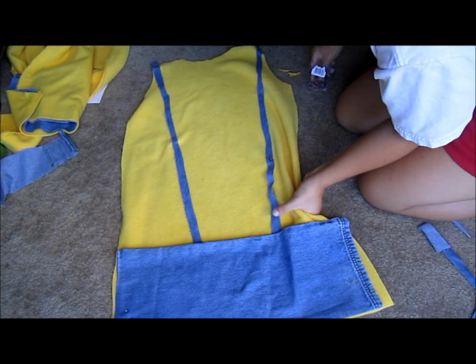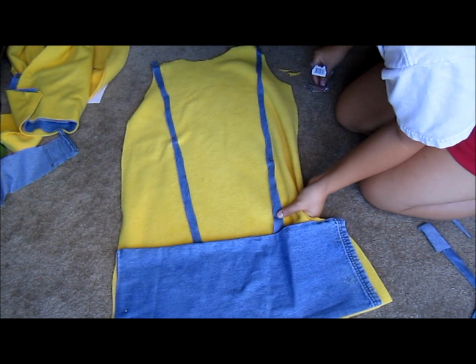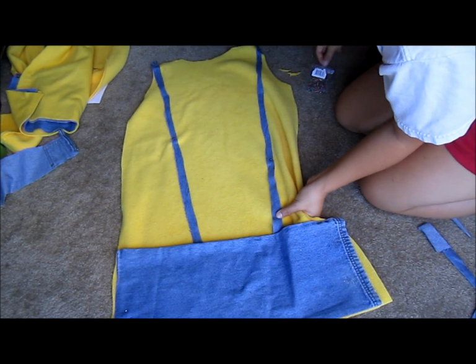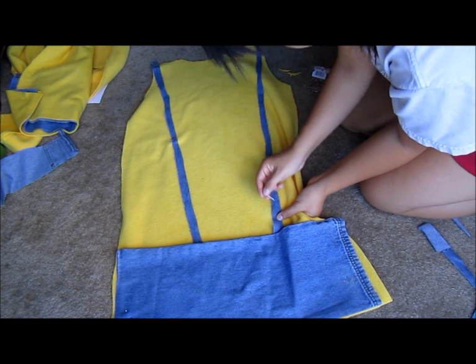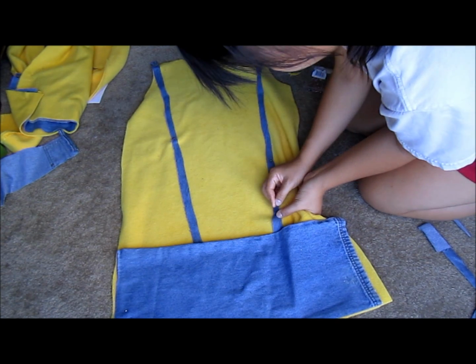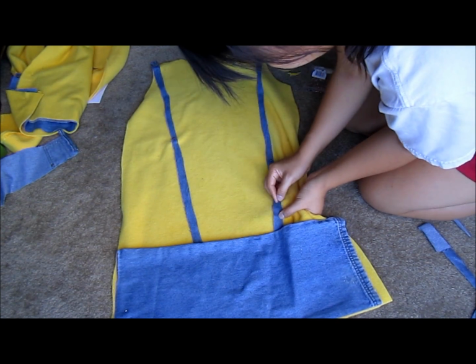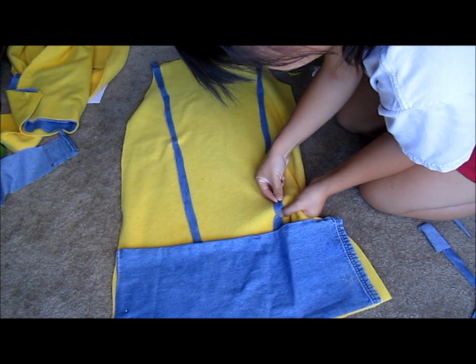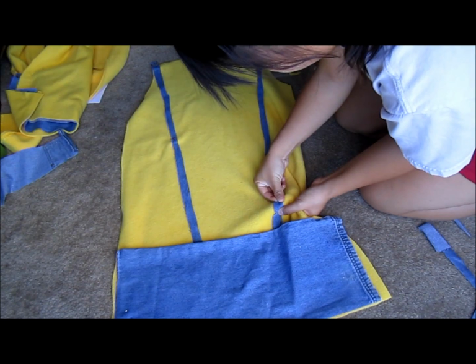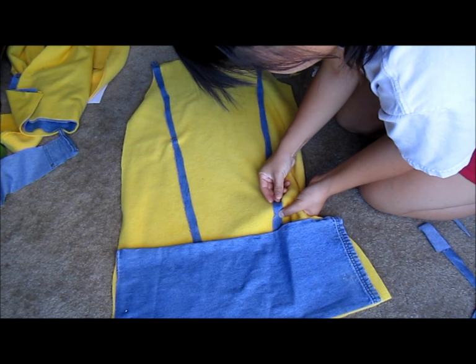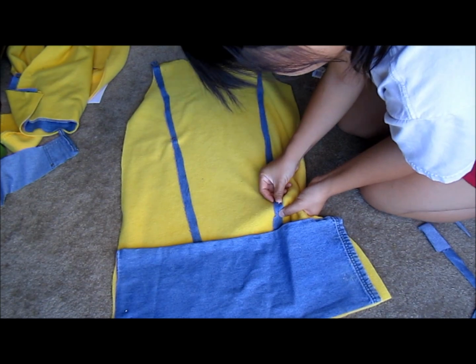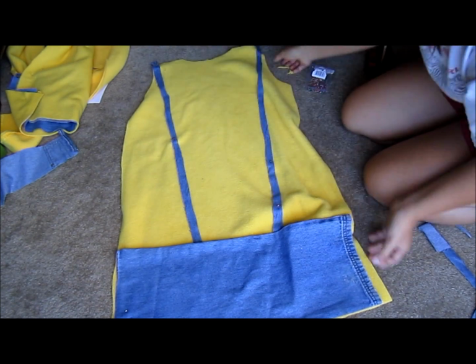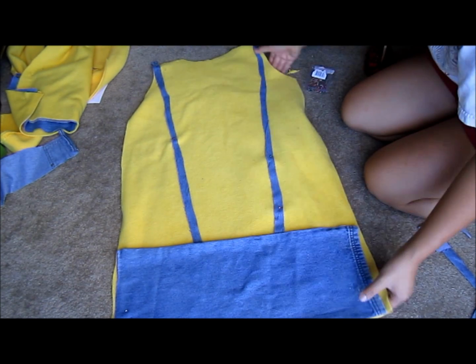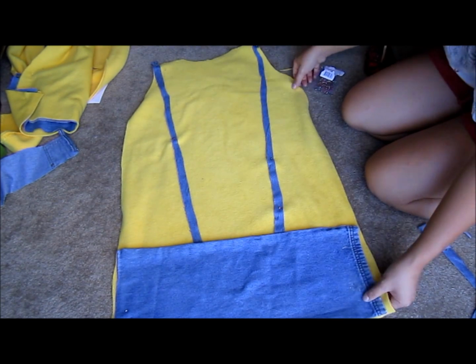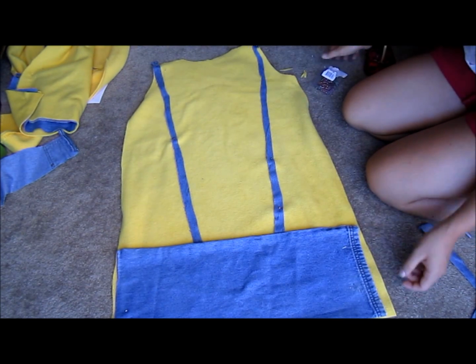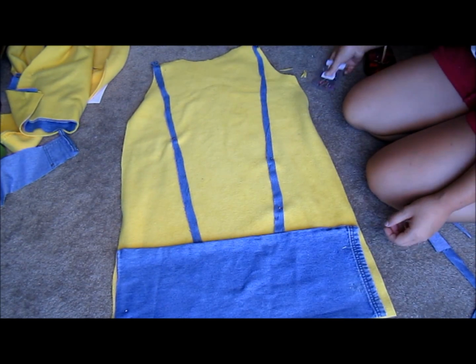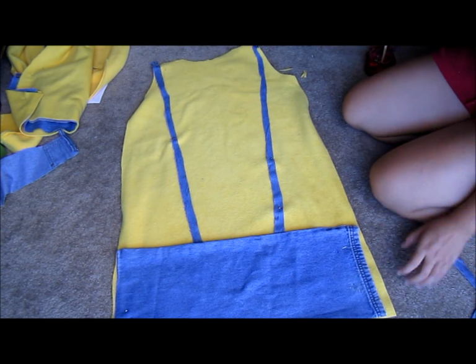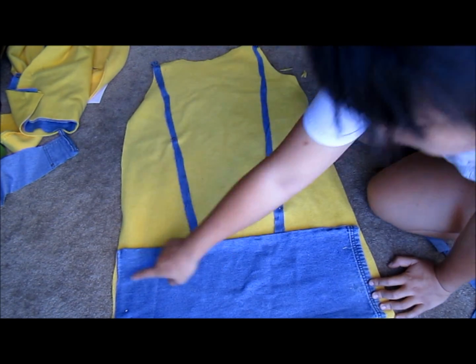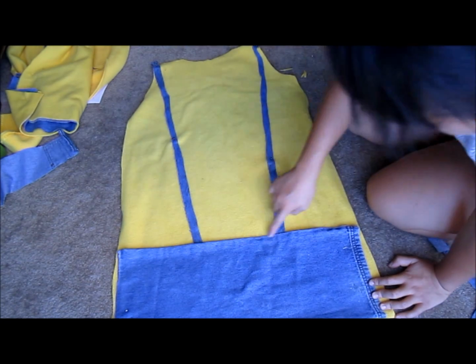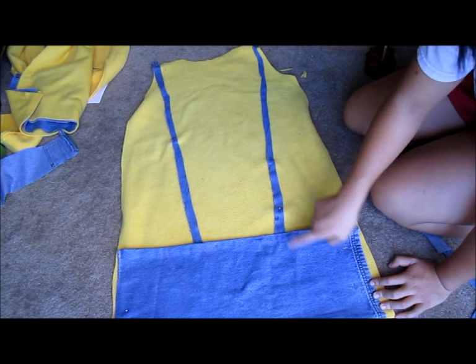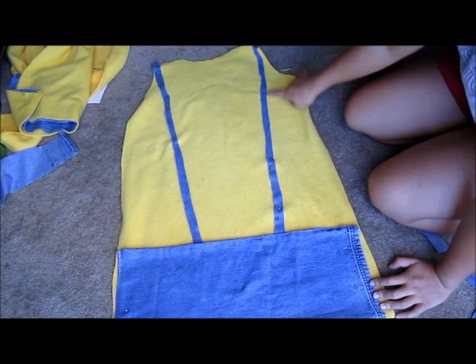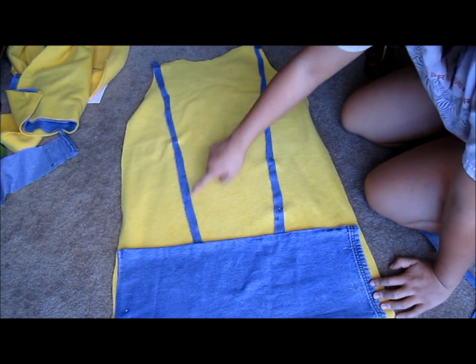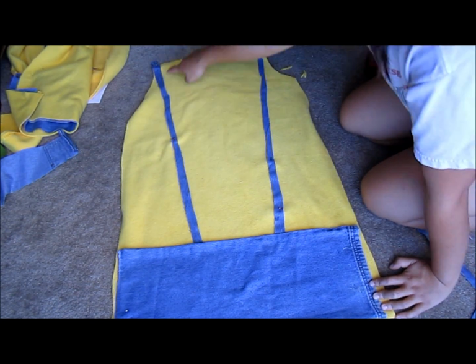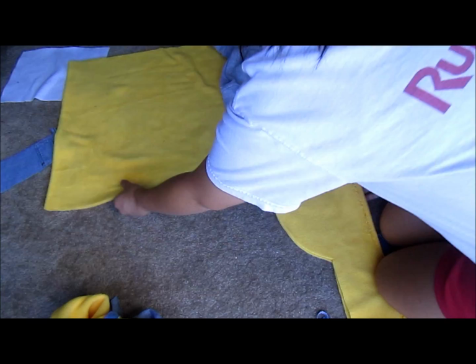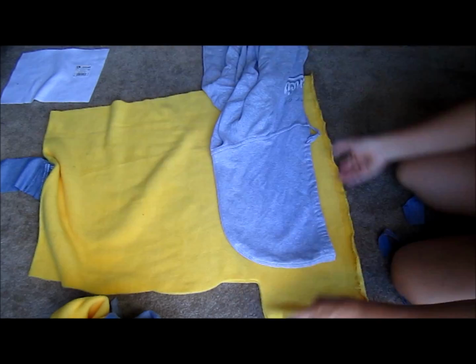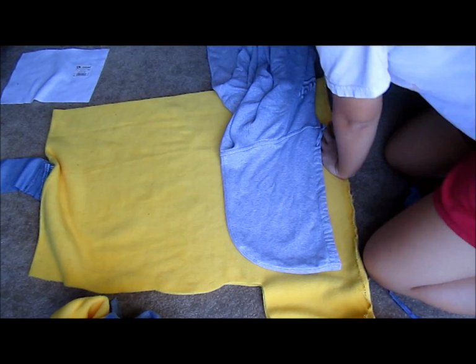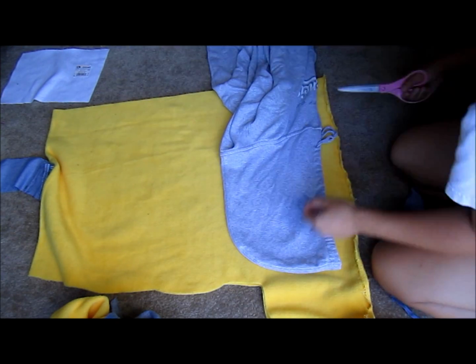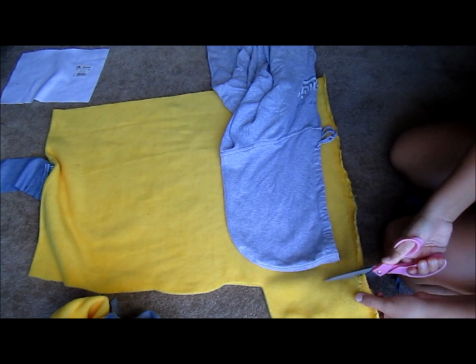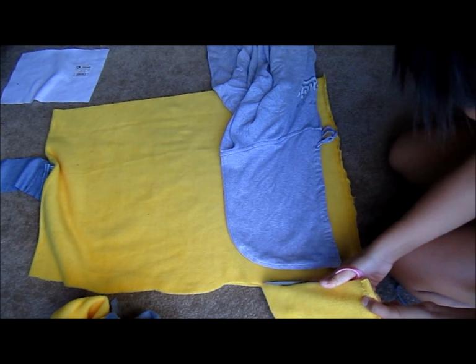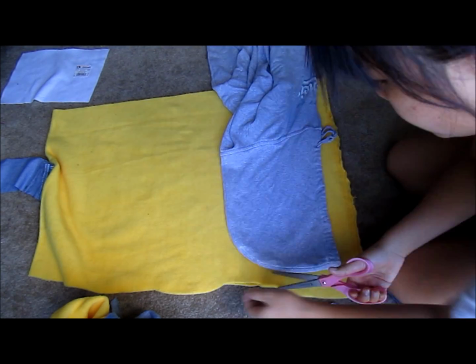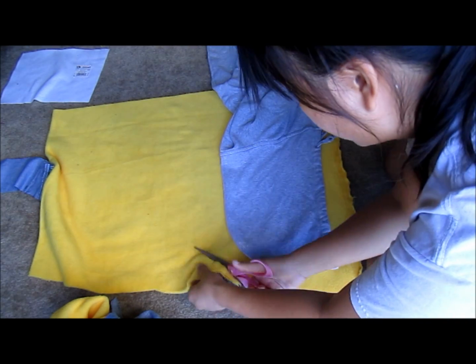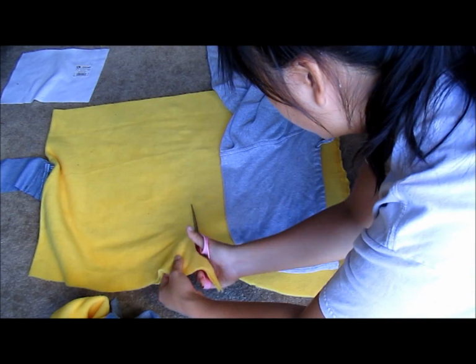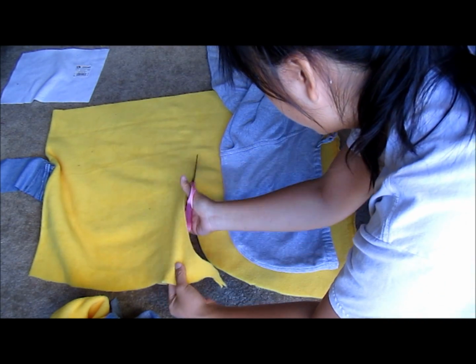I did the same thing for the back of the hoodie, except this time I didn't include the large jeans pocket. Using another hoodie, I cut out a basic hood shape.